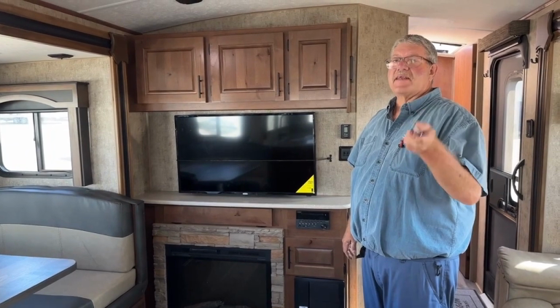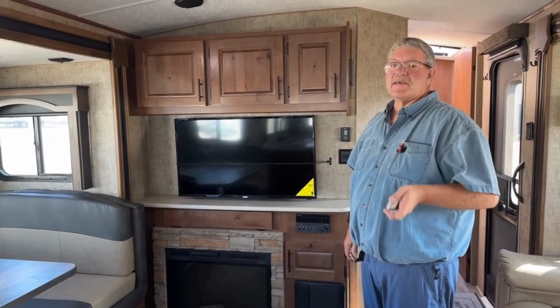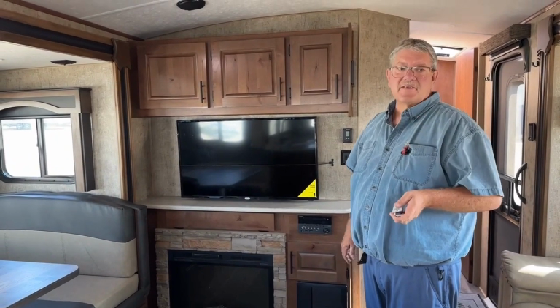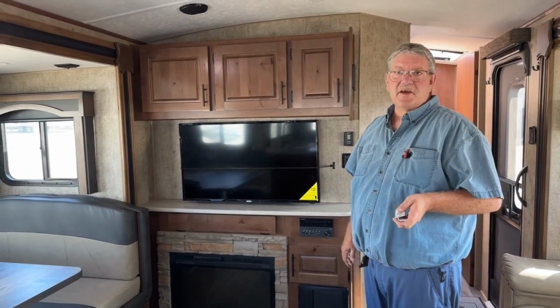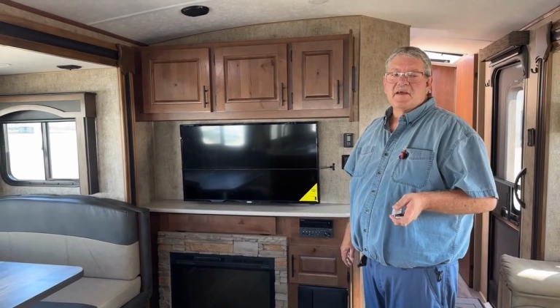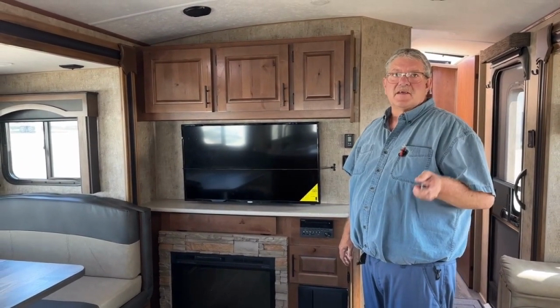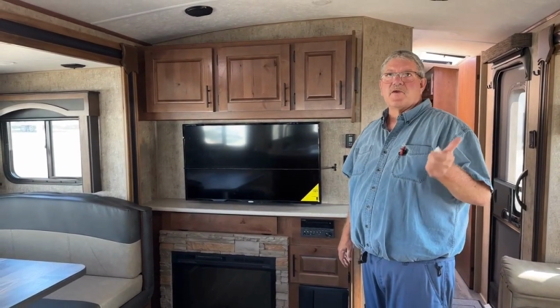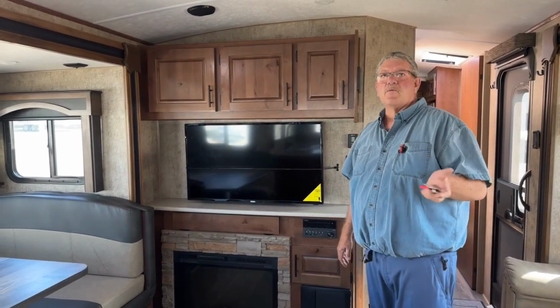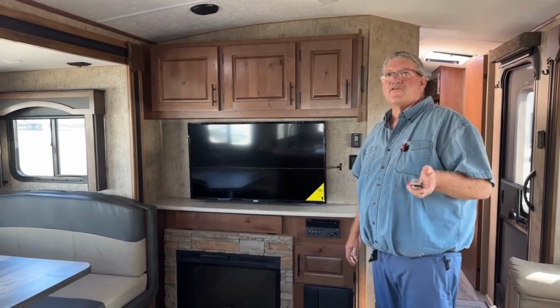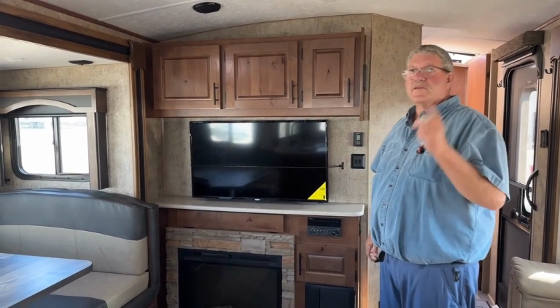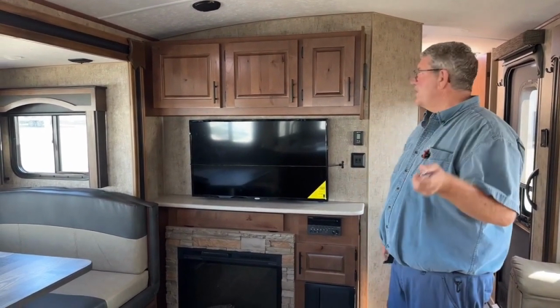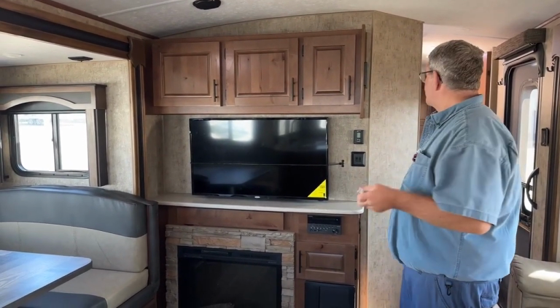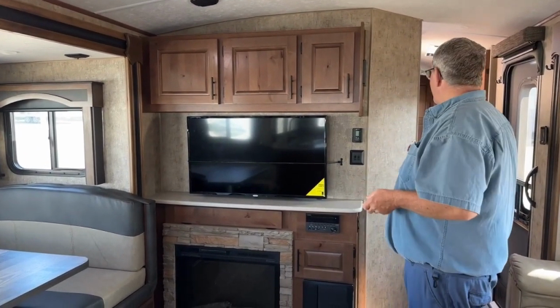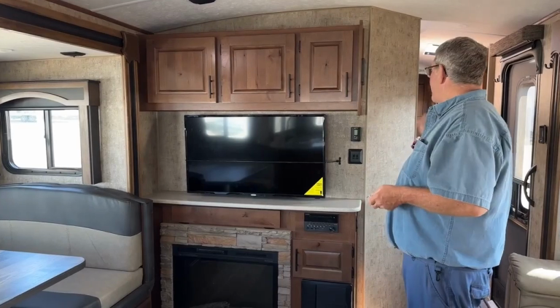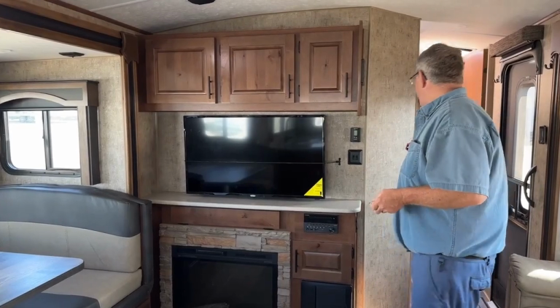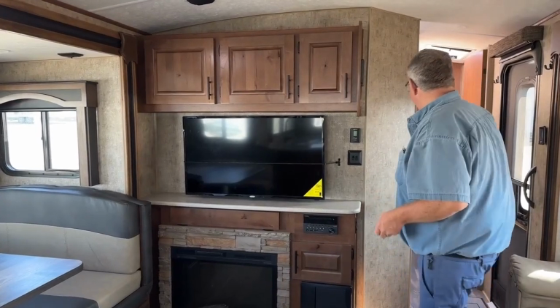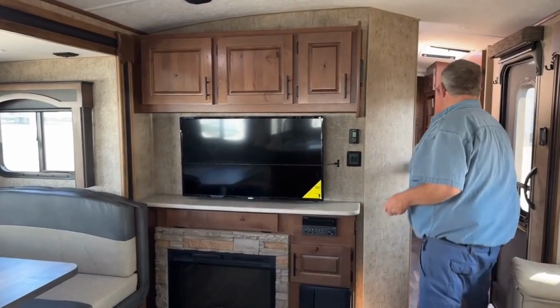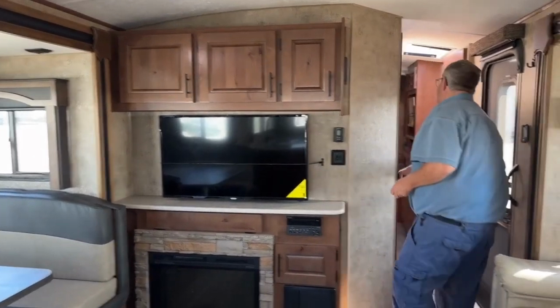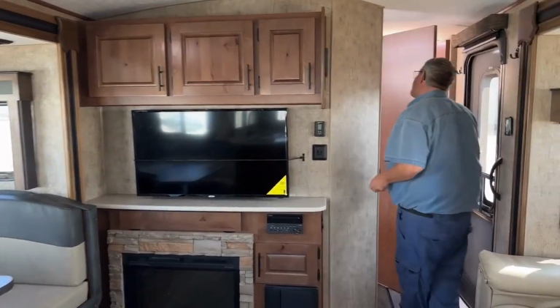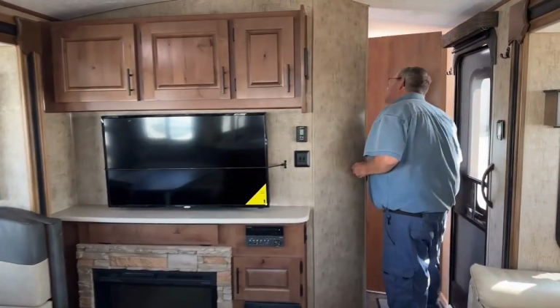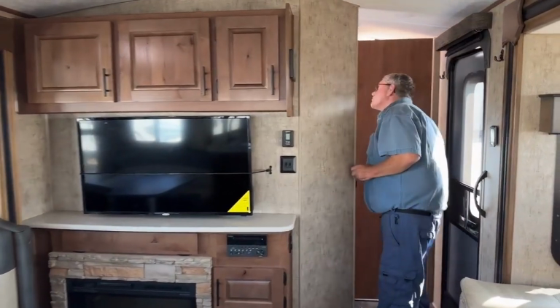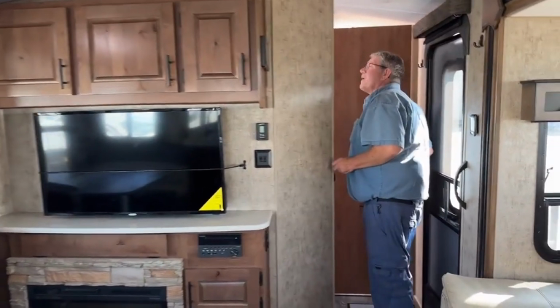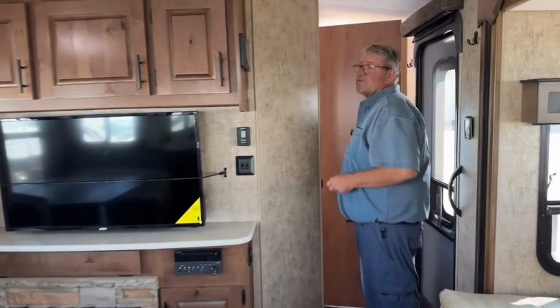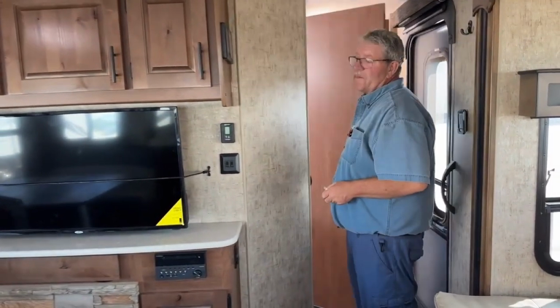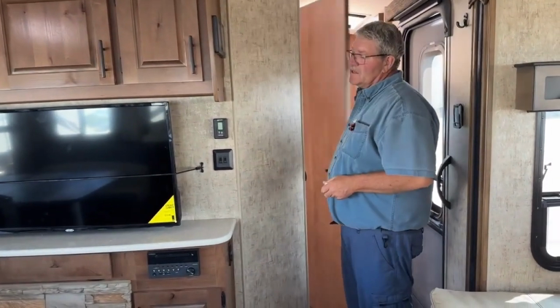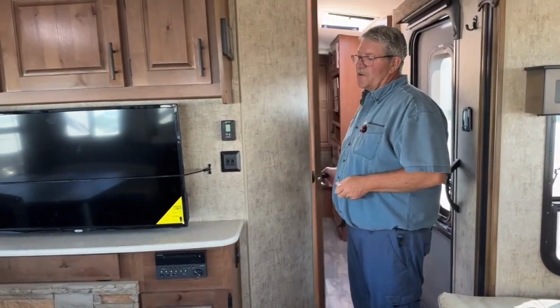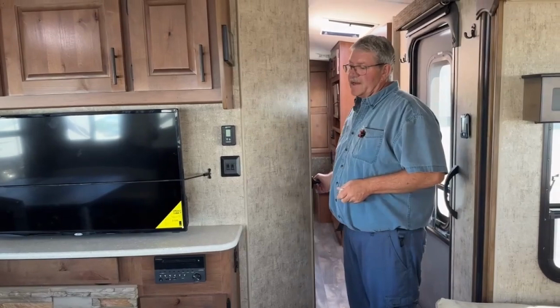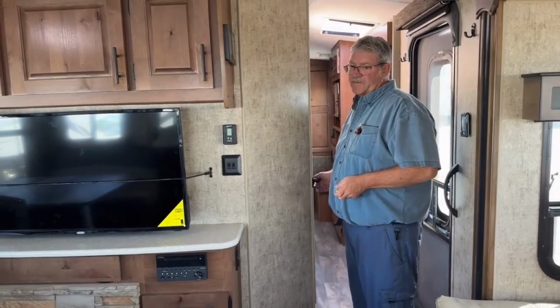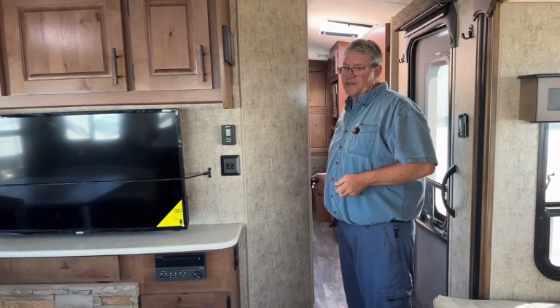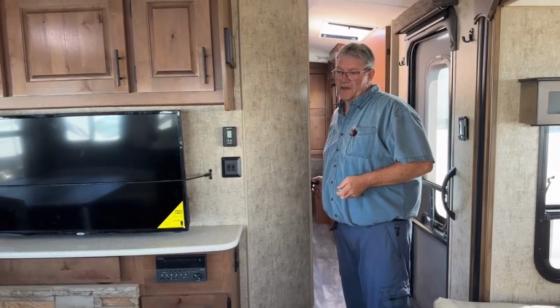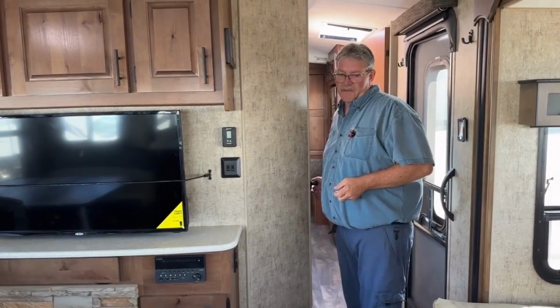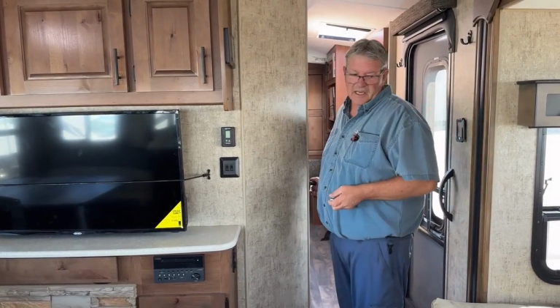Fantastic fans in here — they're all remote controlled. There's one in the kitchen, one in the bedroom, and one in the bathroom as well, so three Fantastic fans — bed, bath, and kitchen.